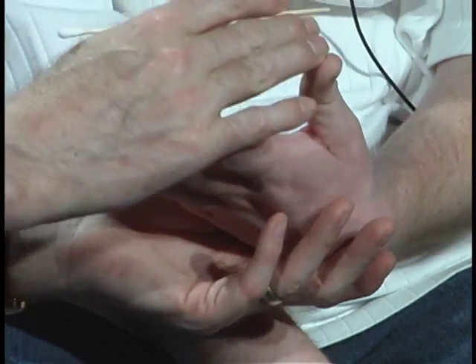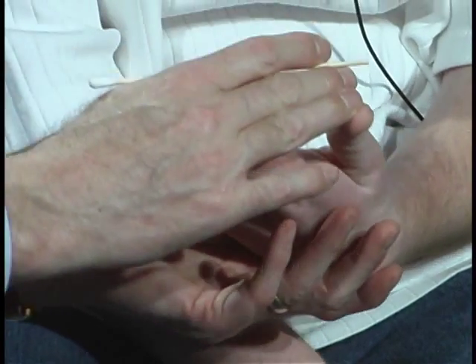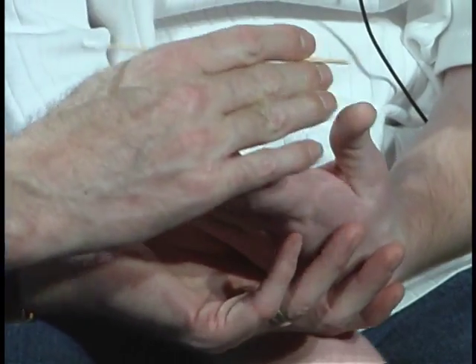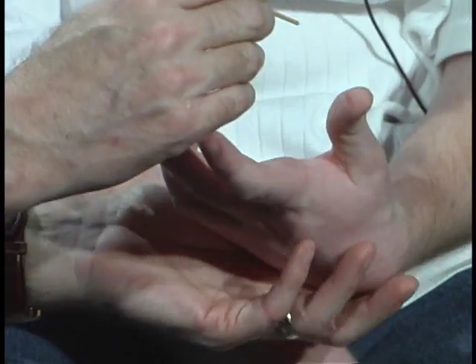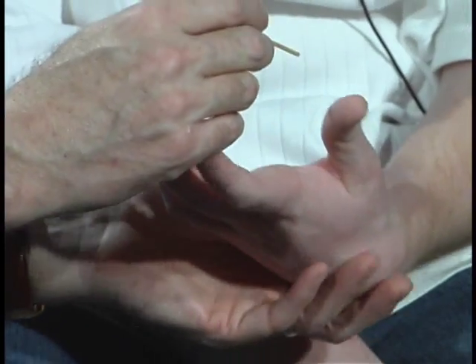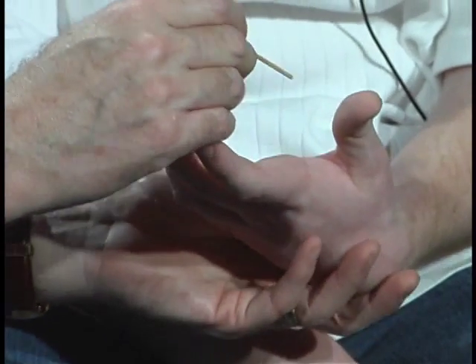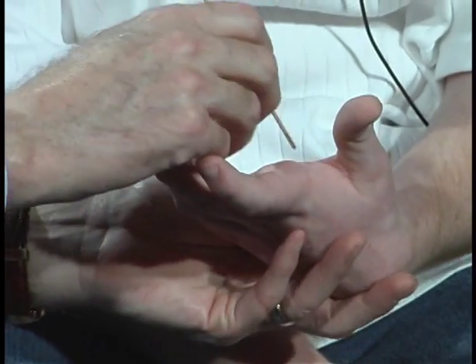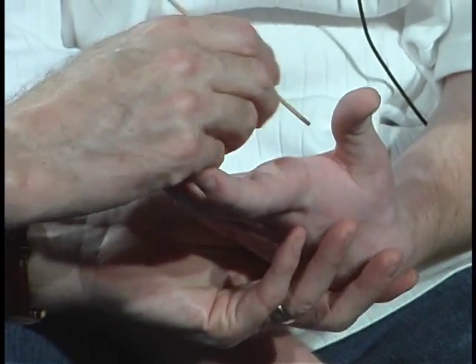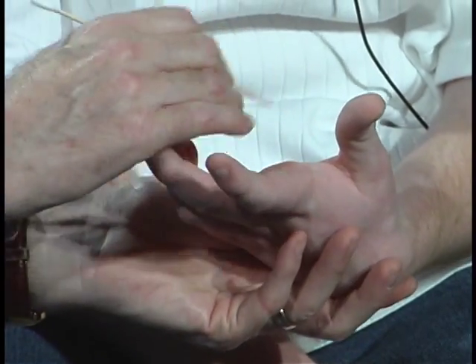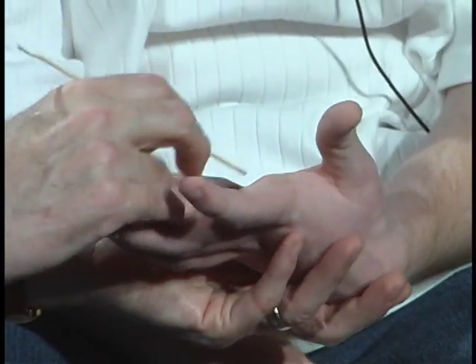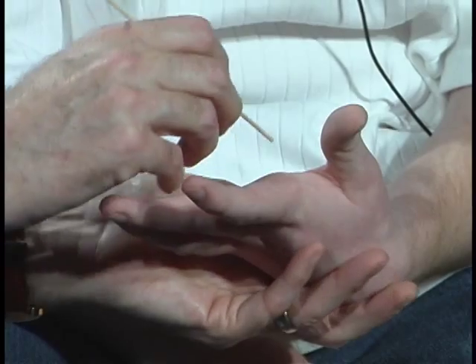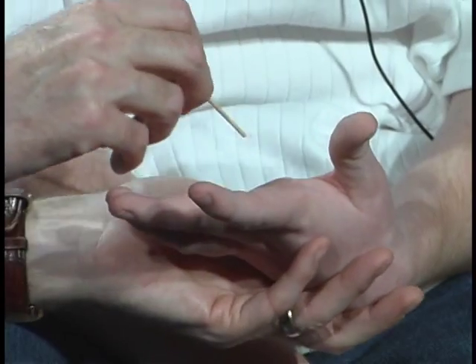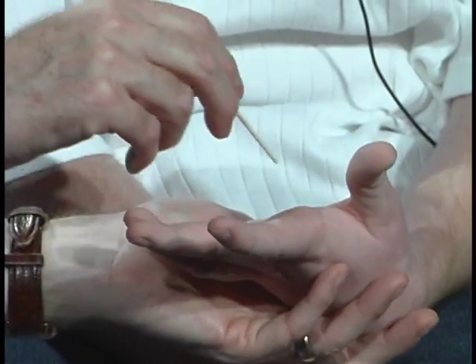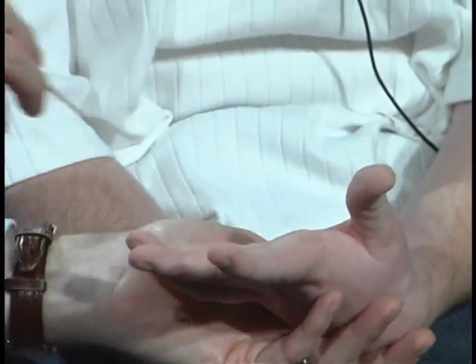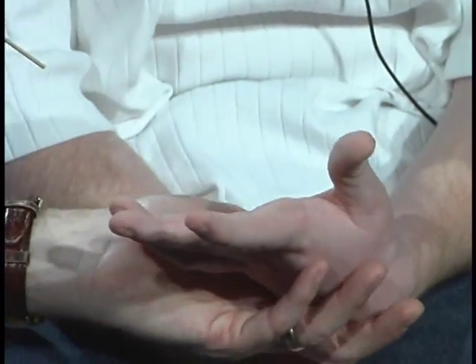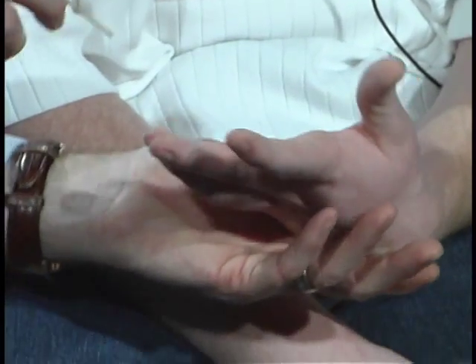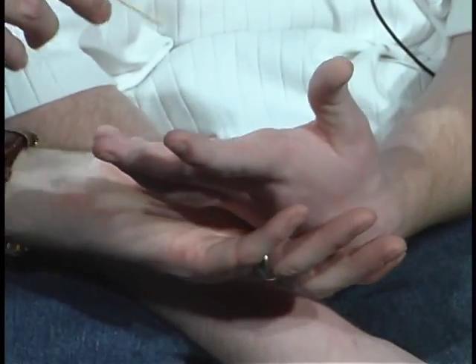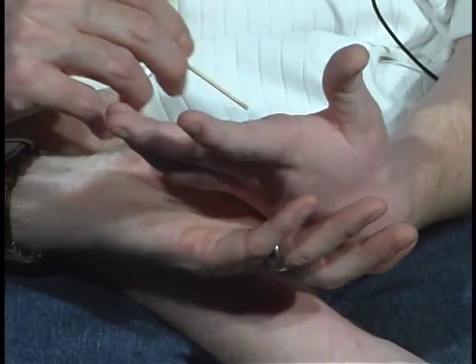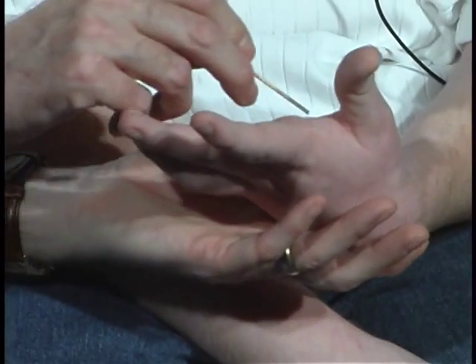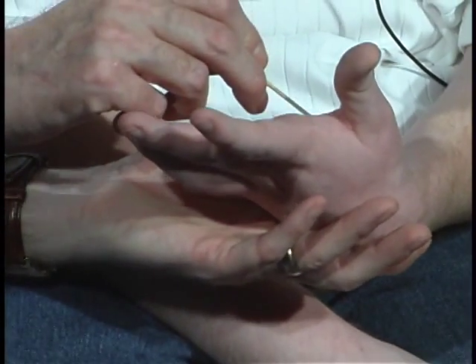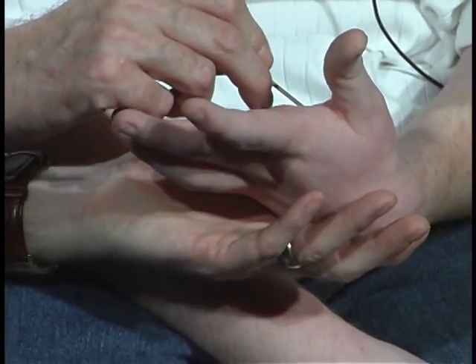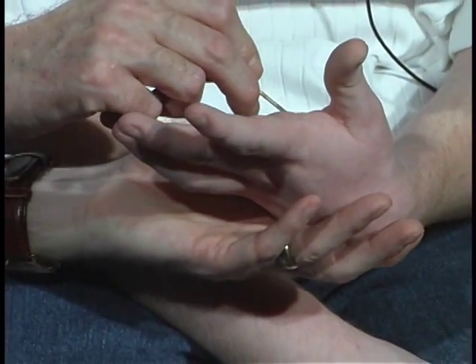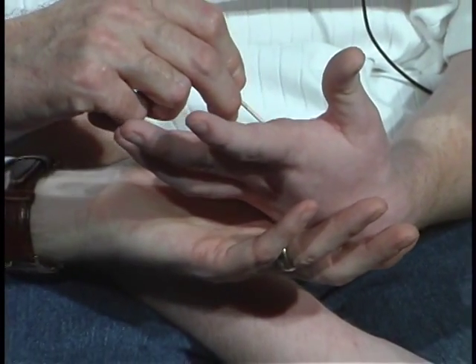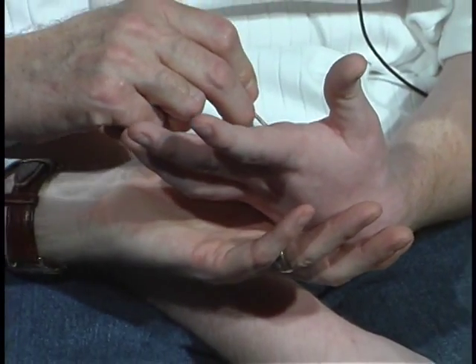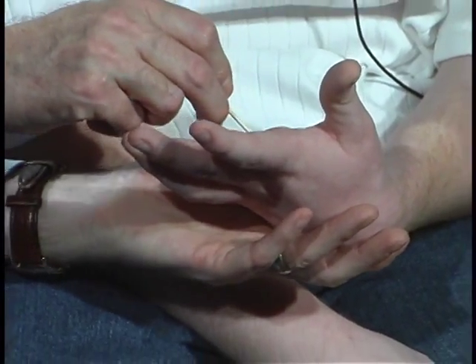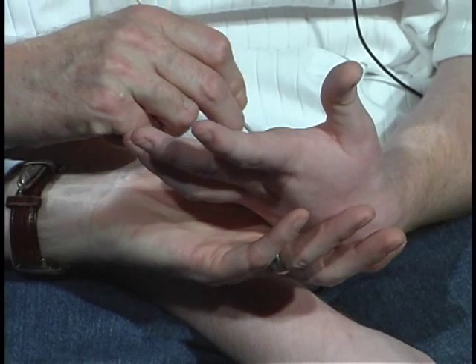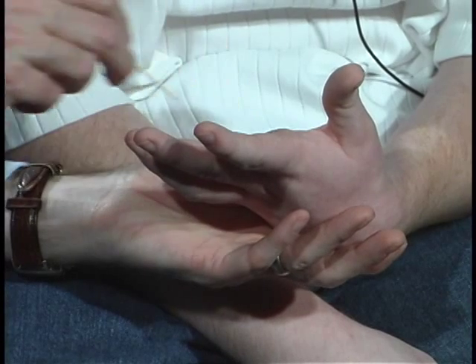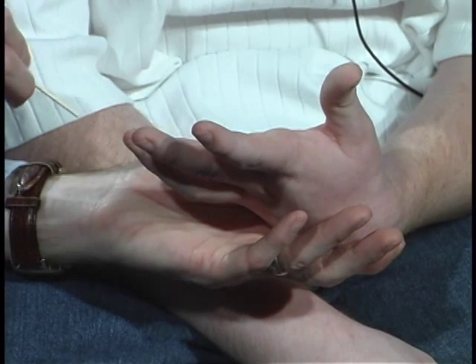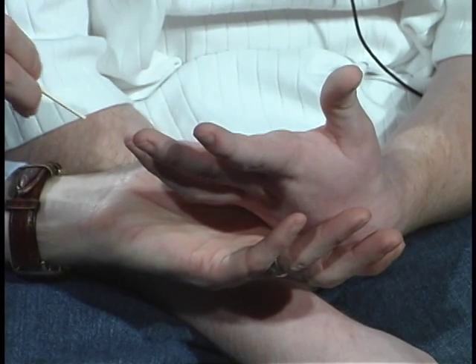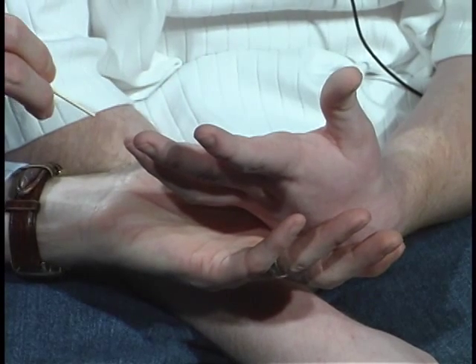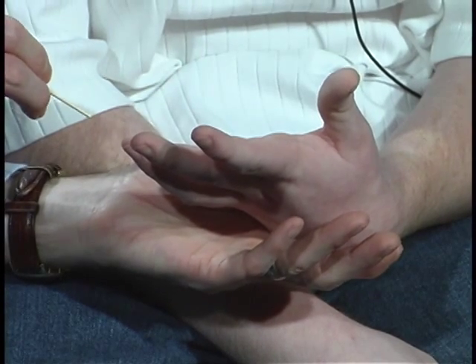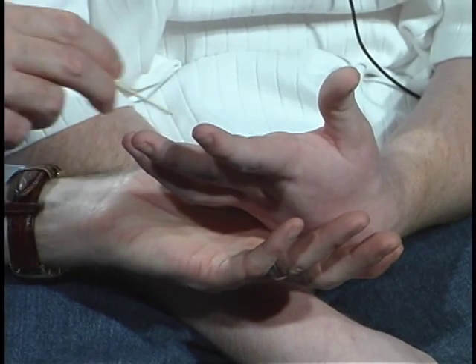I'm going to draw a number in your hand. You keep your eyes closed. You tell me what number I'm drawing. Five. Good.